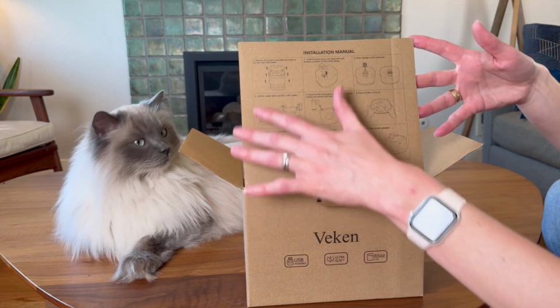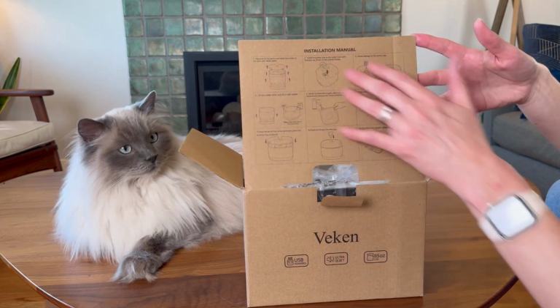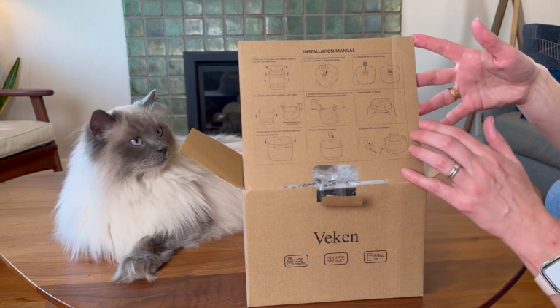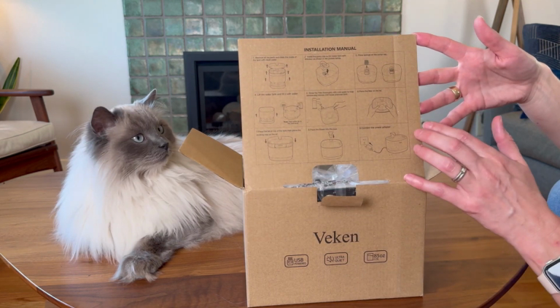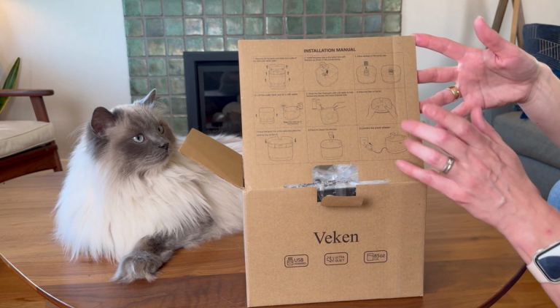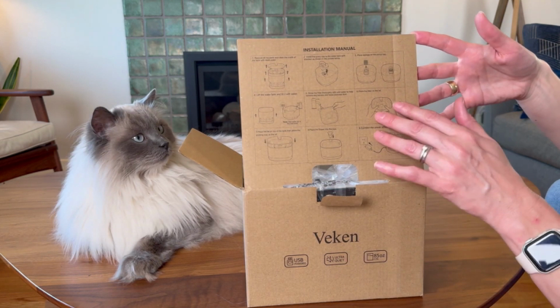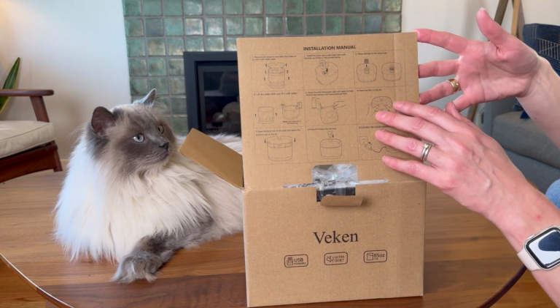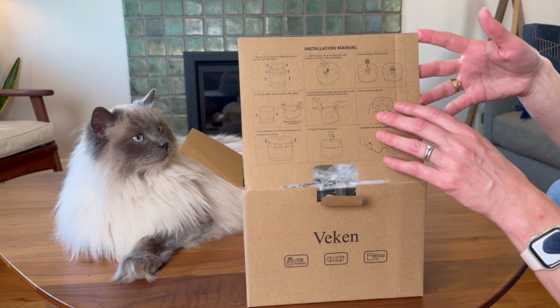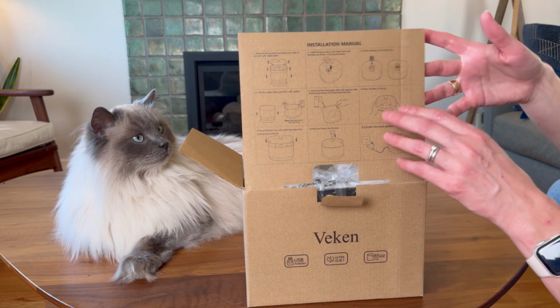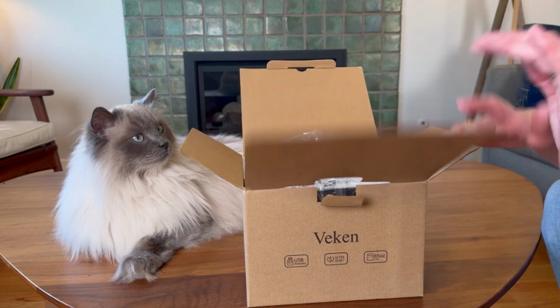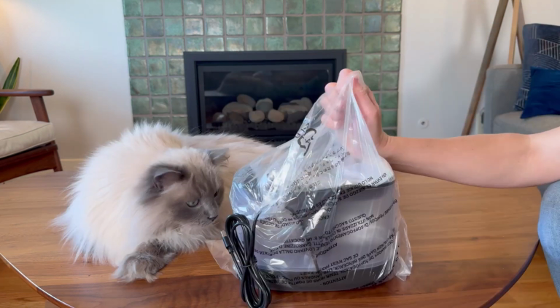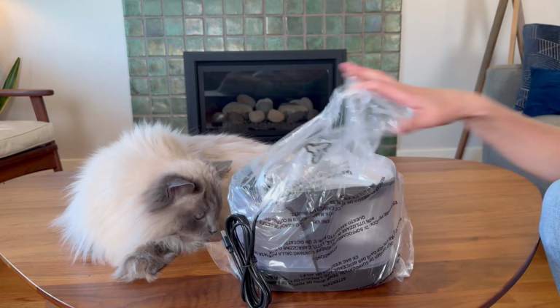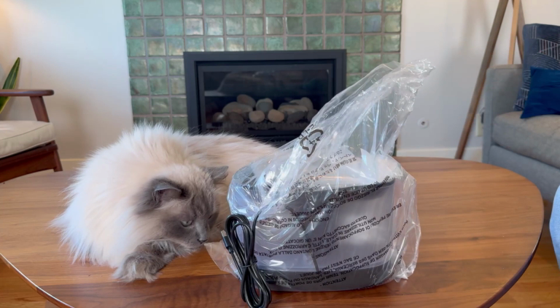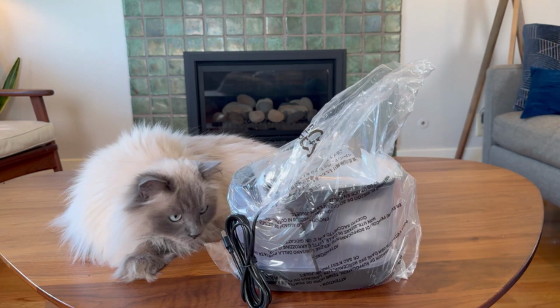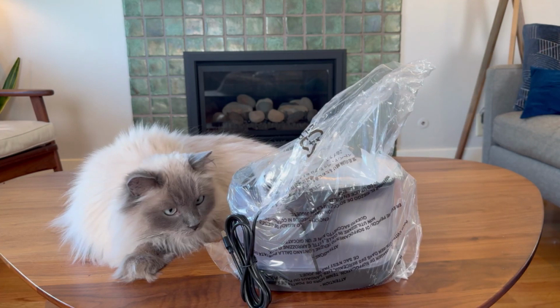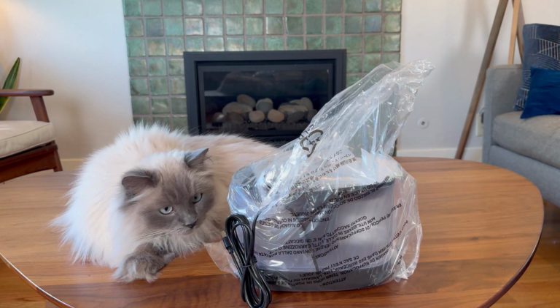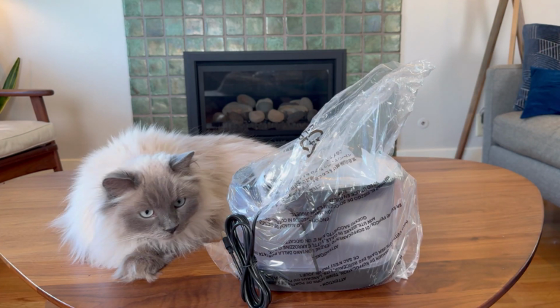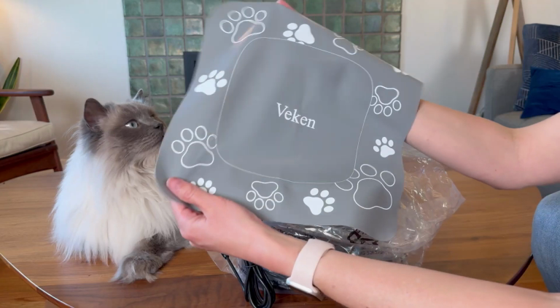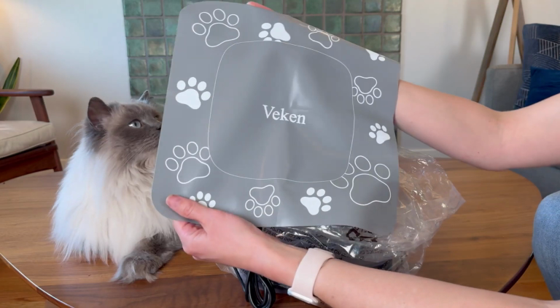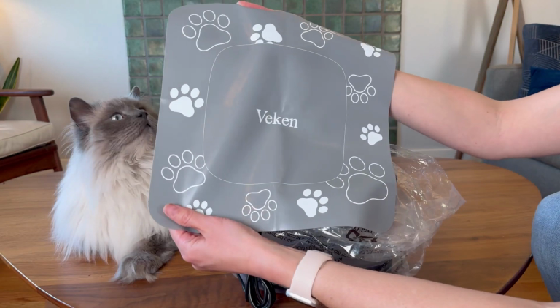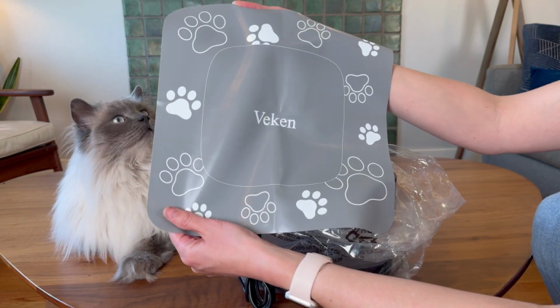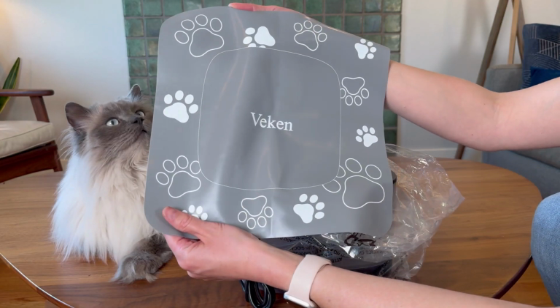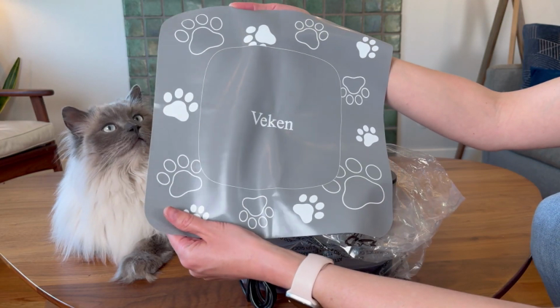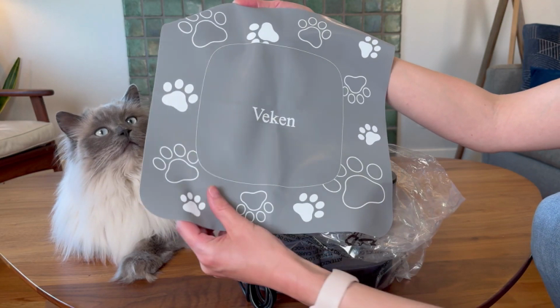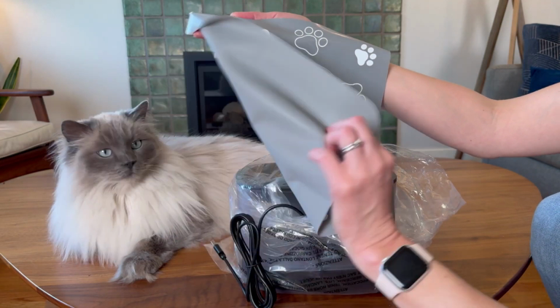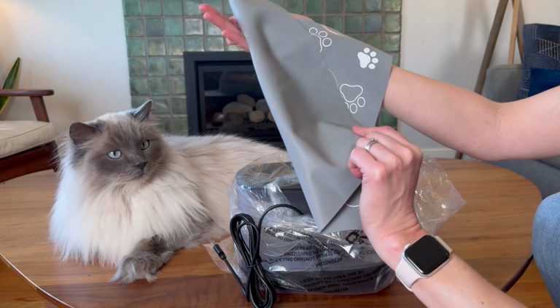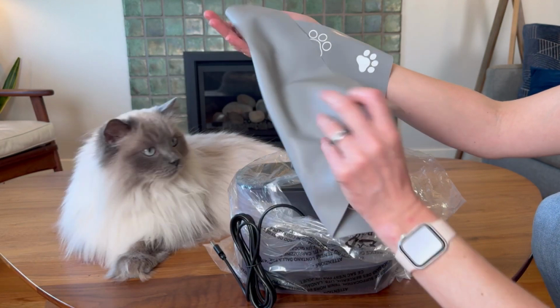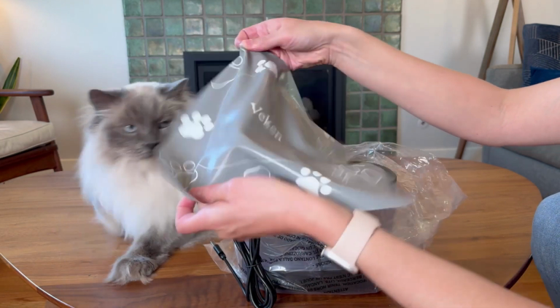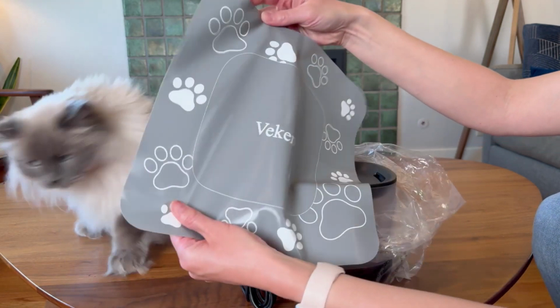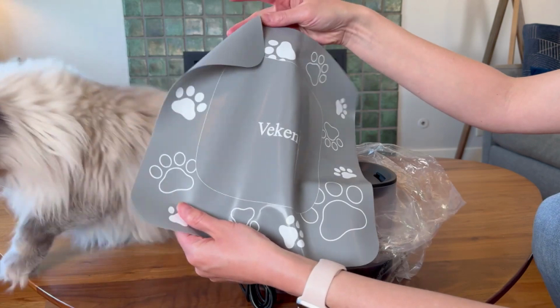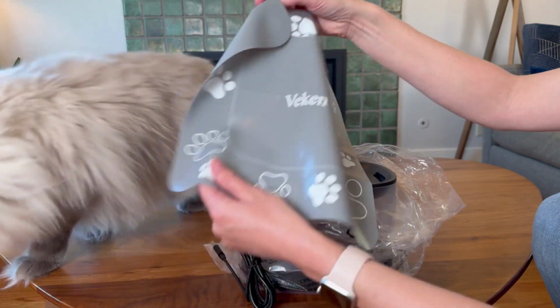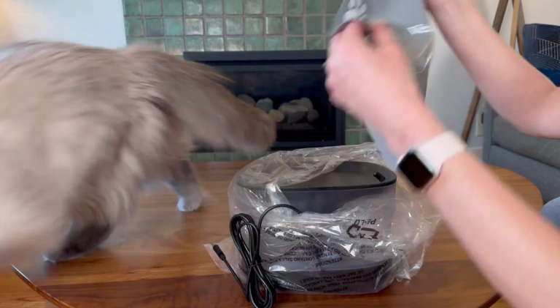It has very simple instructions built onto the box, and this is what you get when you pull it out. I love that they give you a silicone mat to protect your floor — that's really thoughtful.